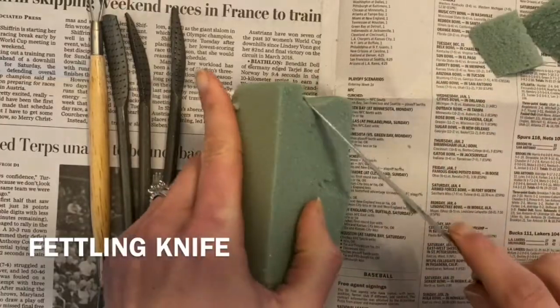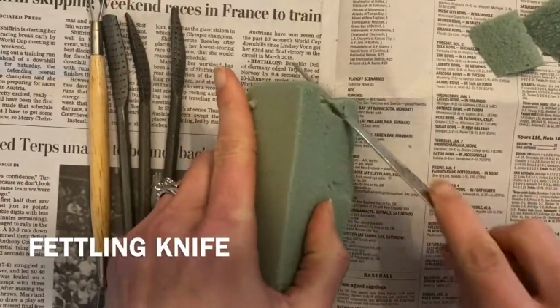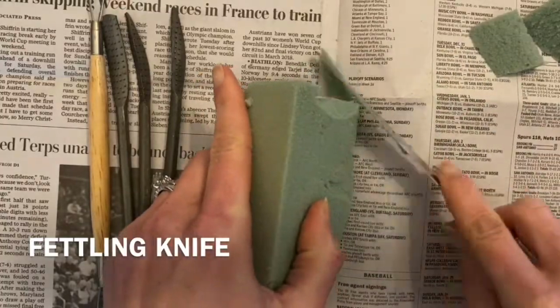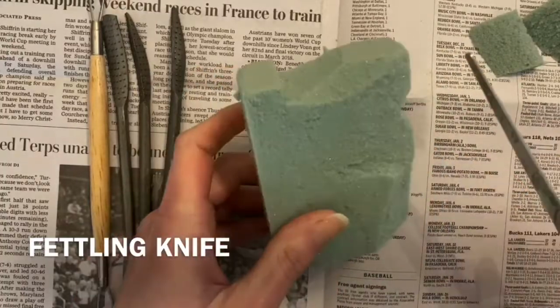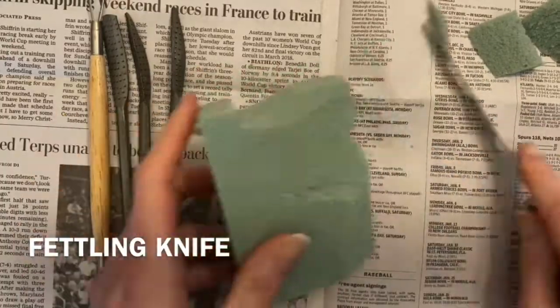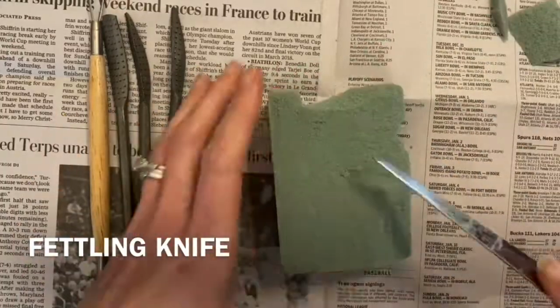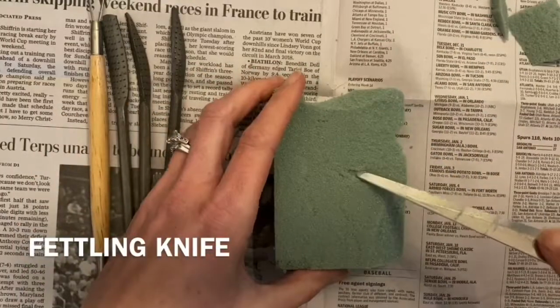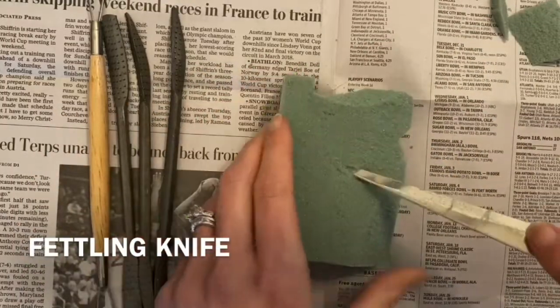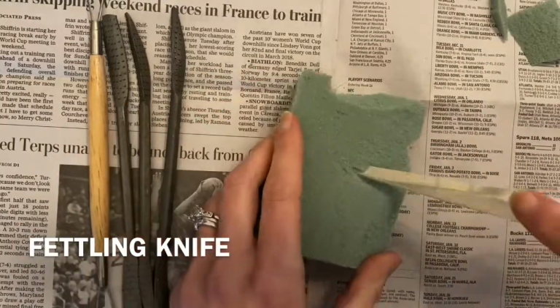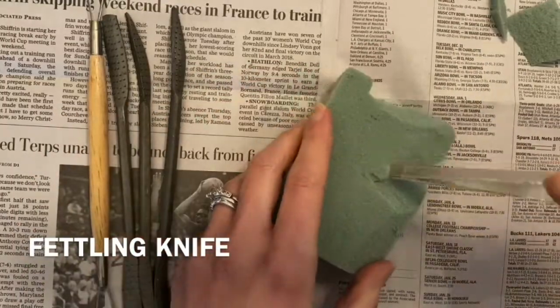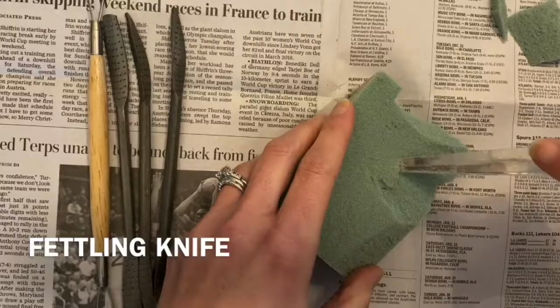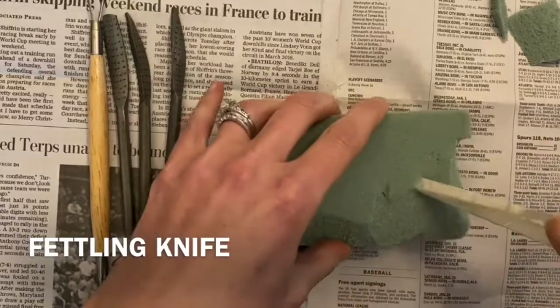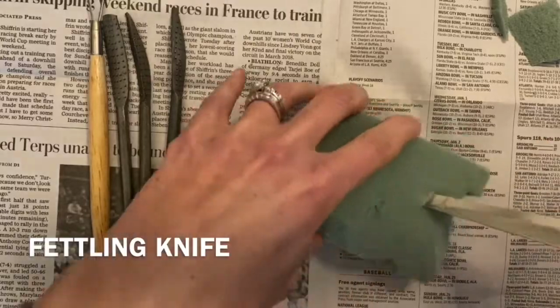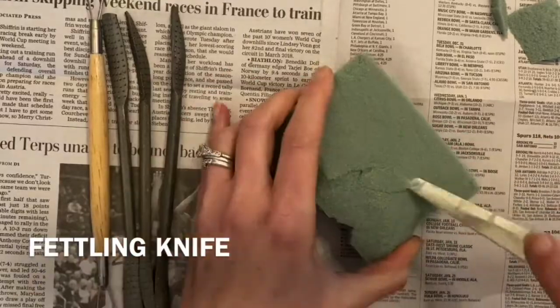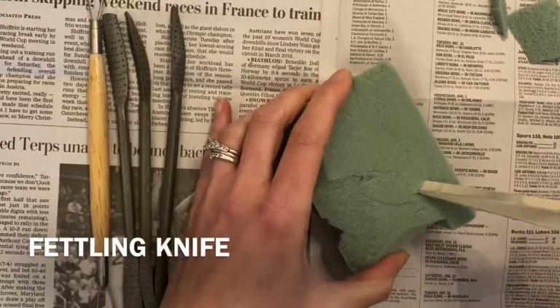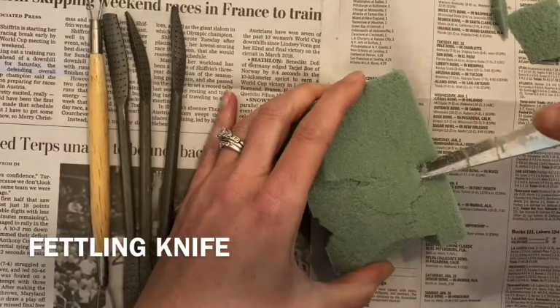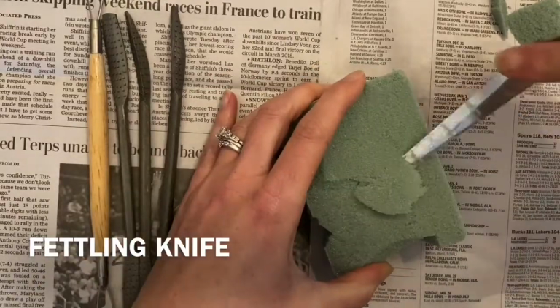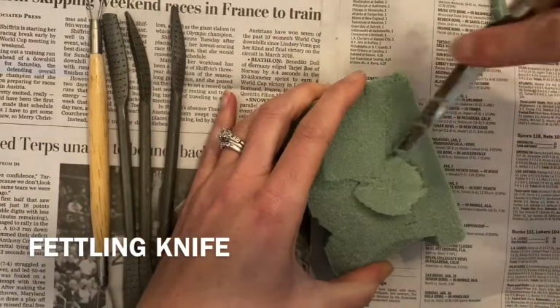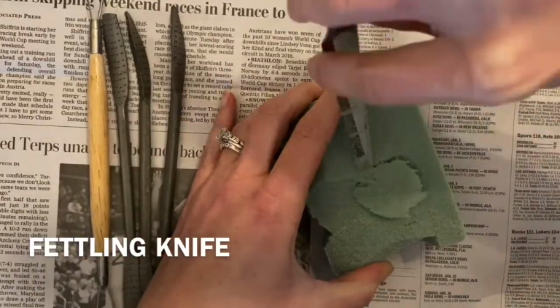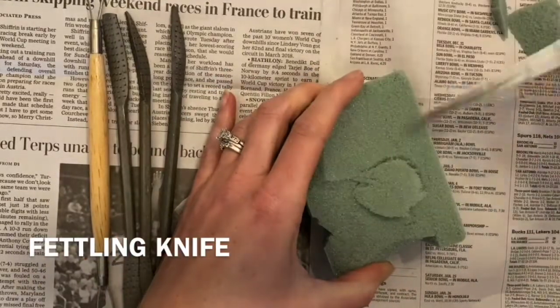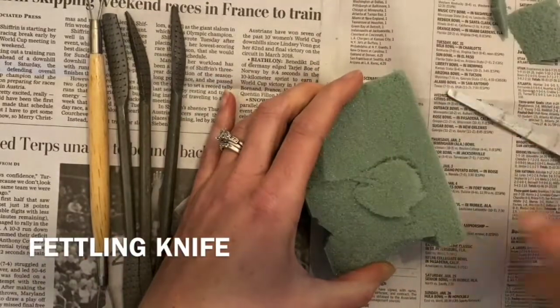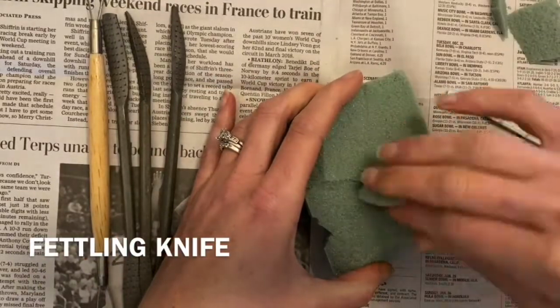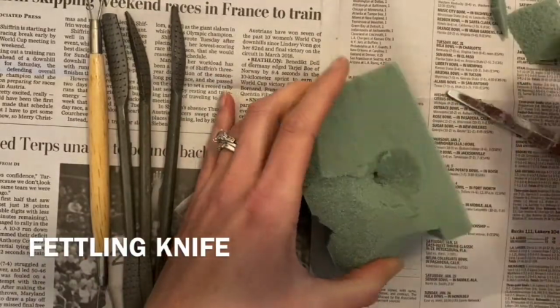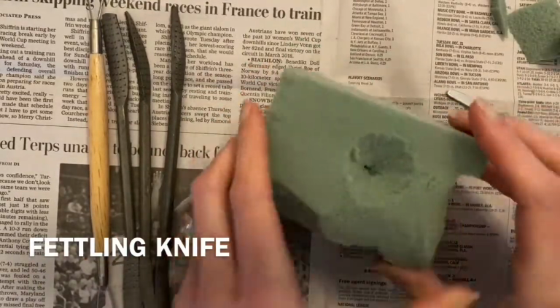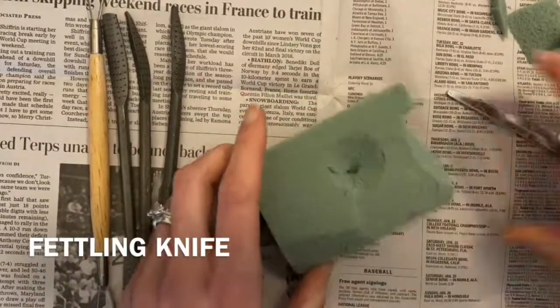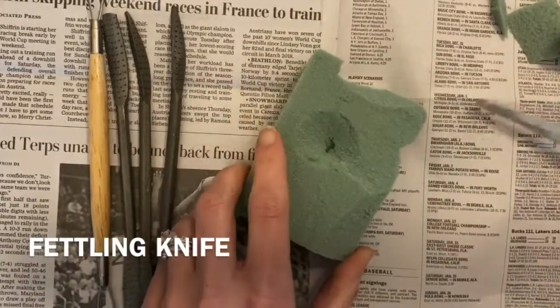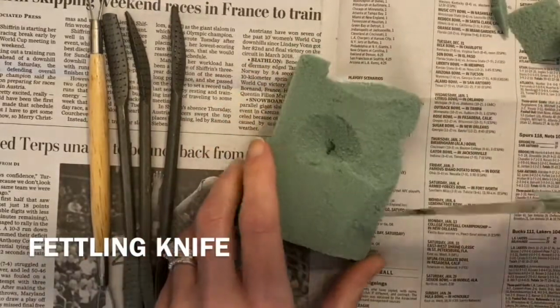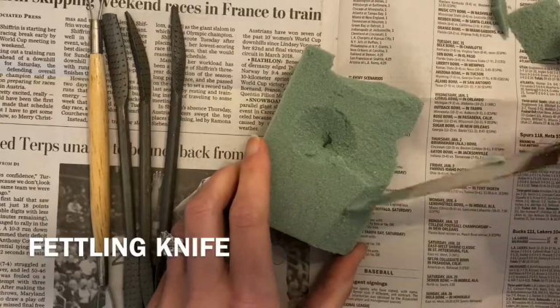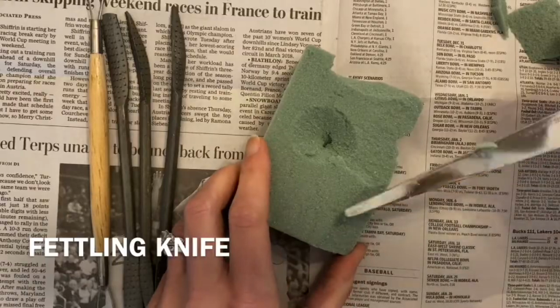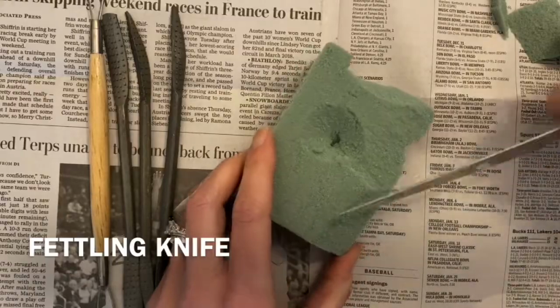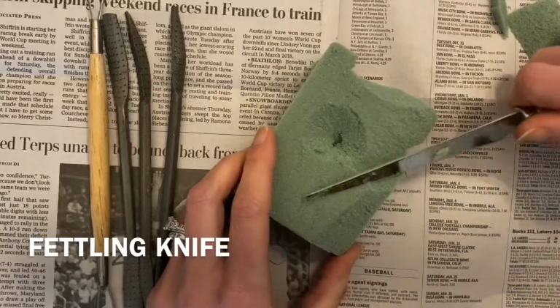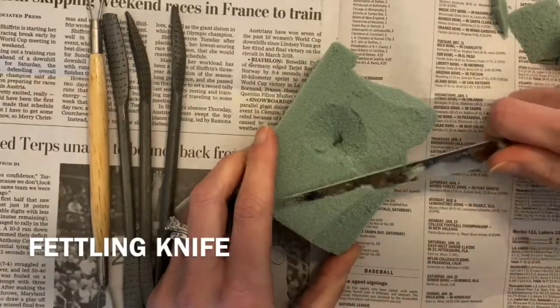I also want to make sure that I create at least one opening or hole that goes all the way through the sculpture. And I would like my sculpture to have the ability to stand up.